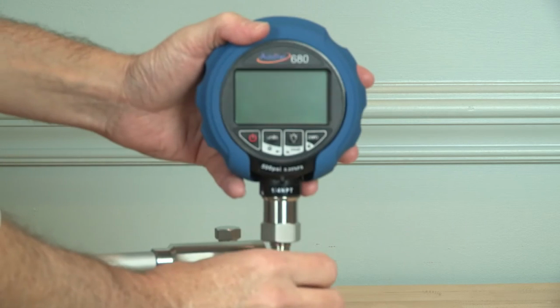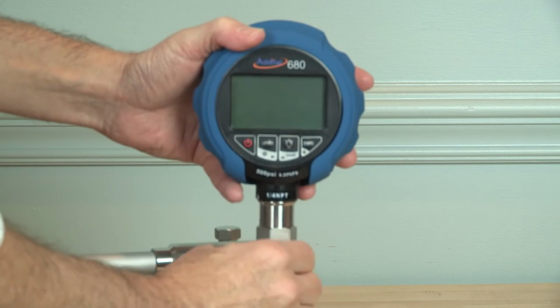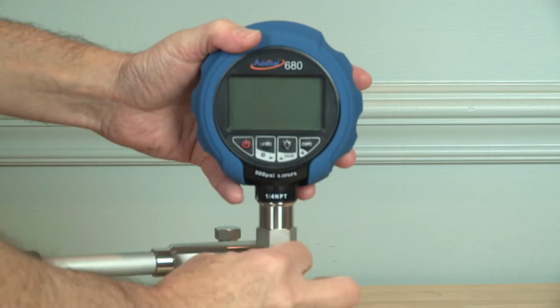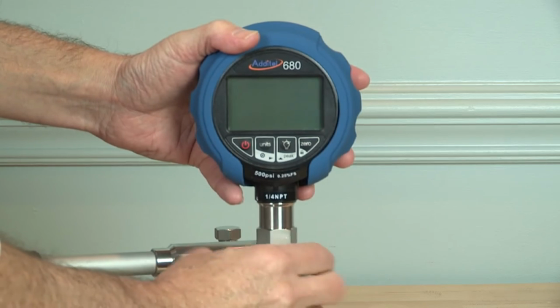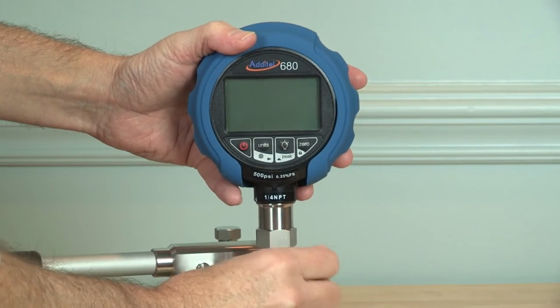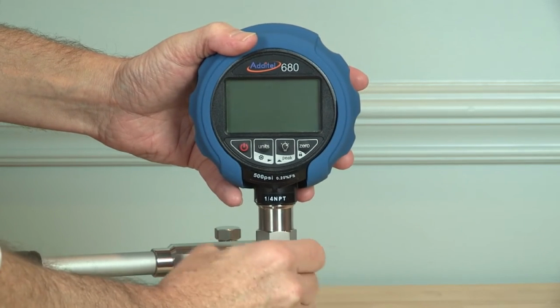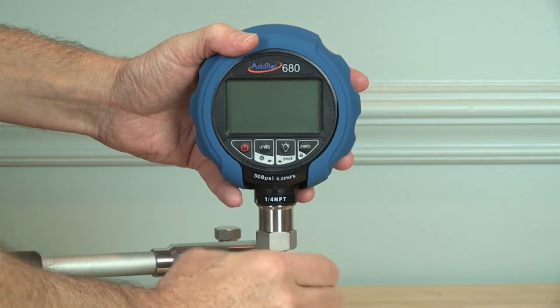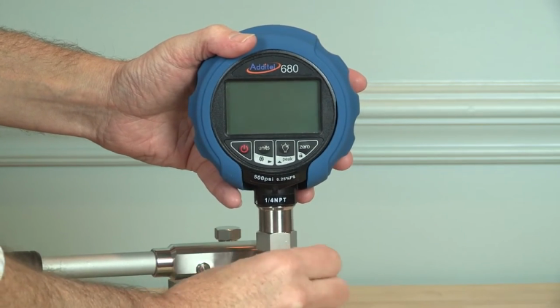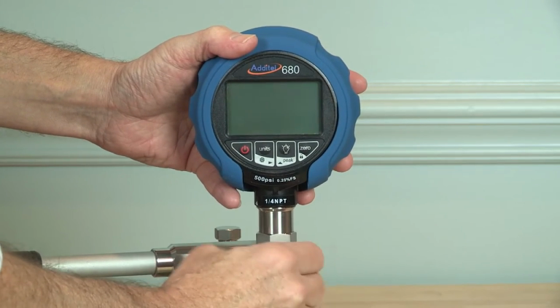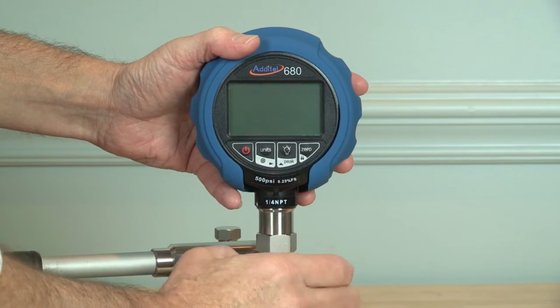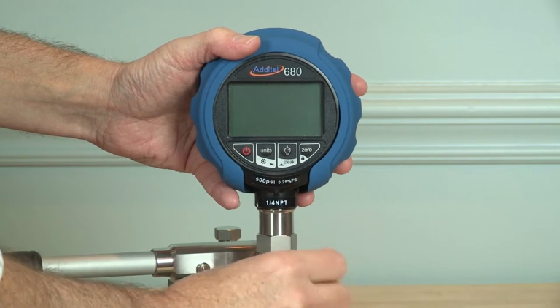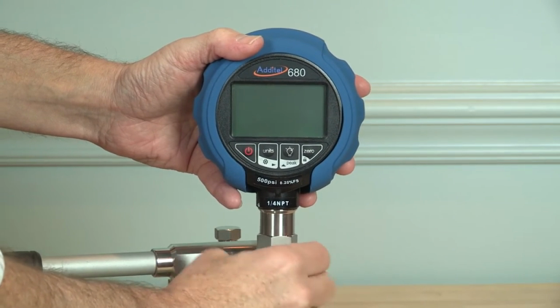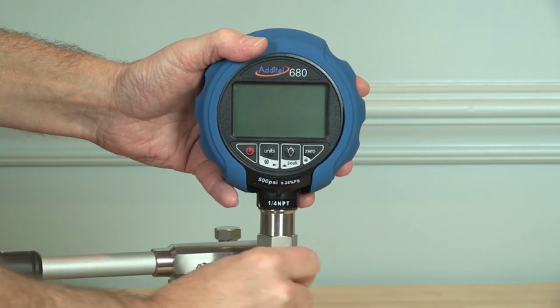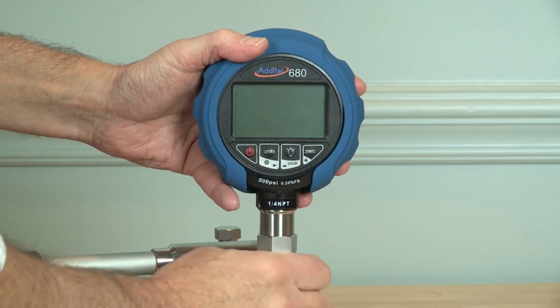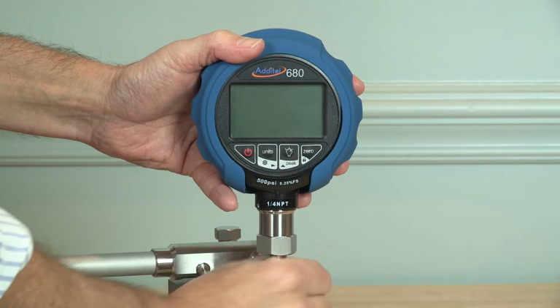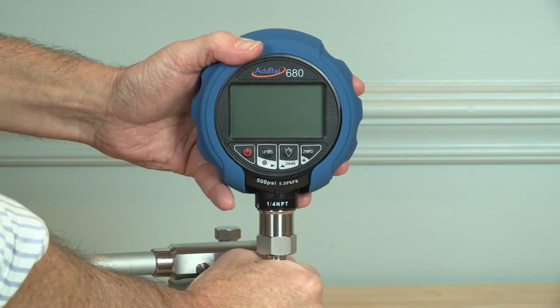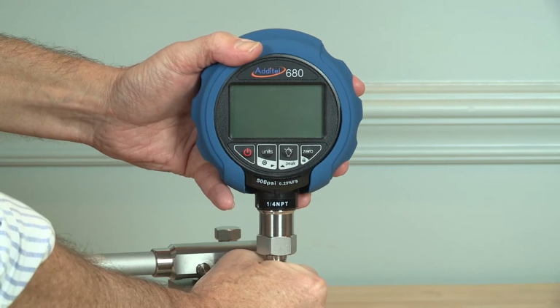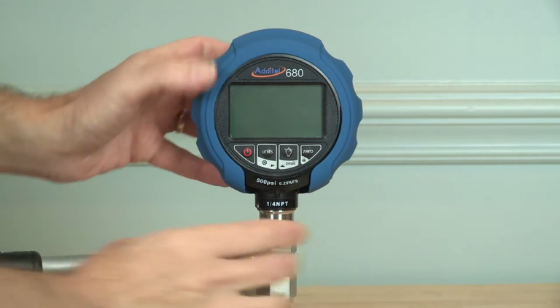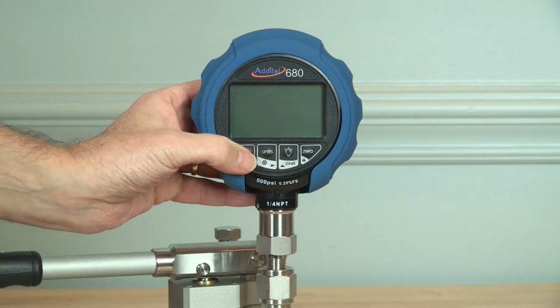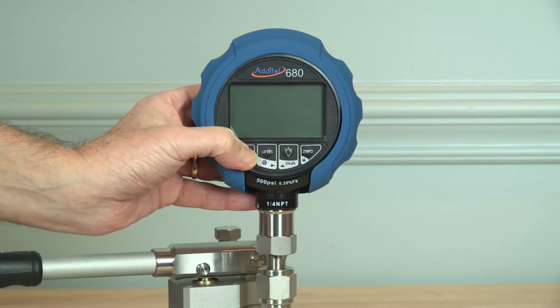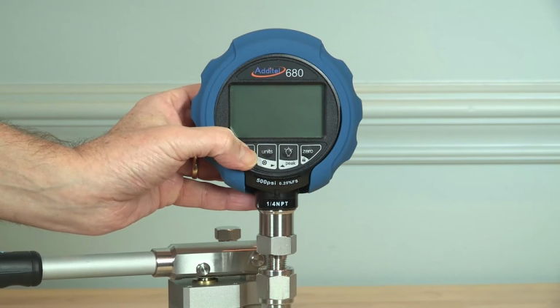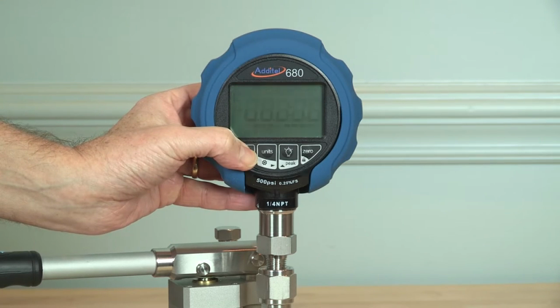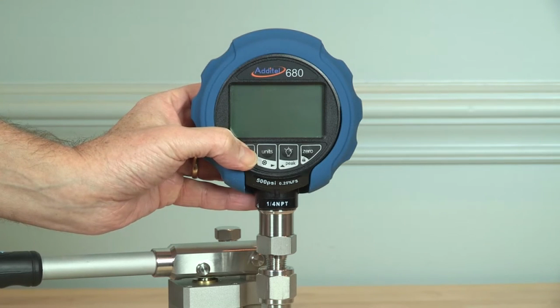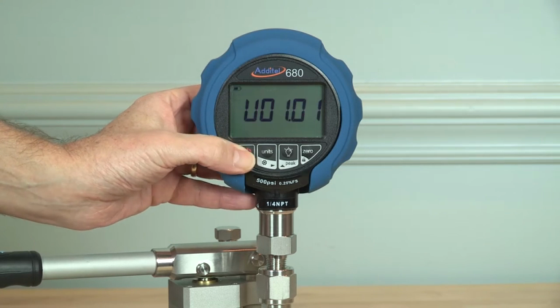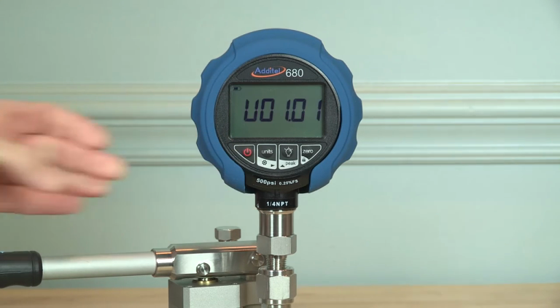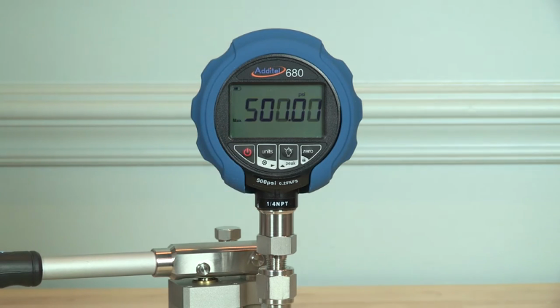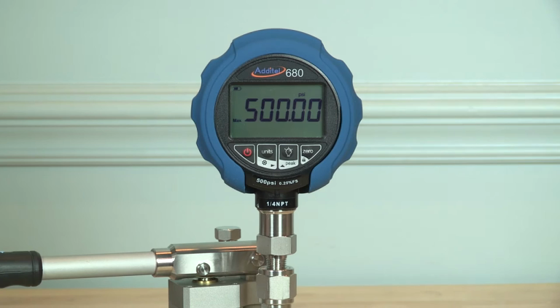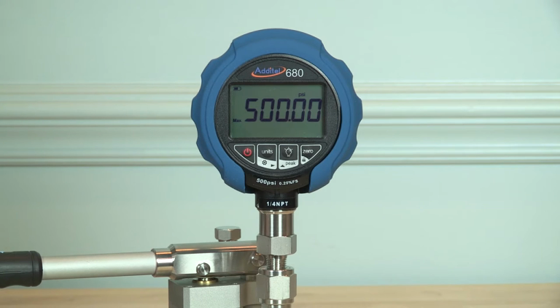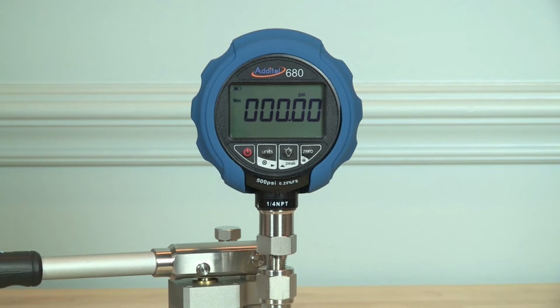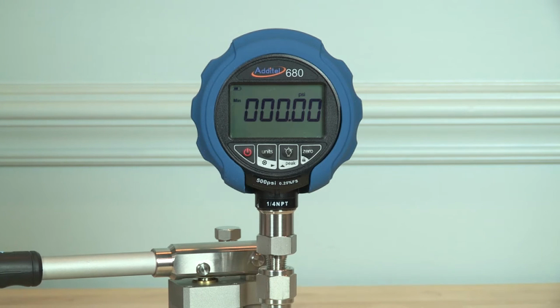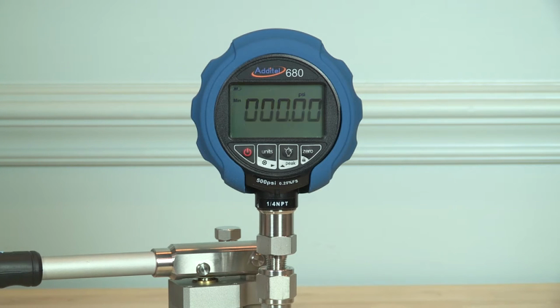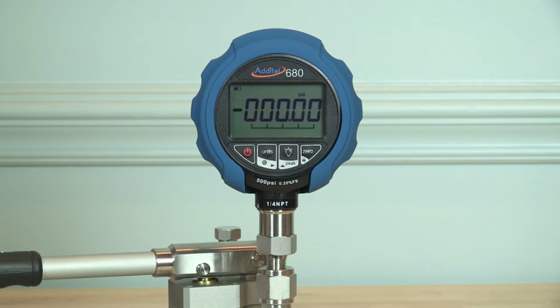Adytel ages all sensing elements before being built into a 680 gauge. This aging relieves stresses in the sensor and provides unequaled zero stability that you can see on power-up with any range. All wetted sensor materials are stainless steel.